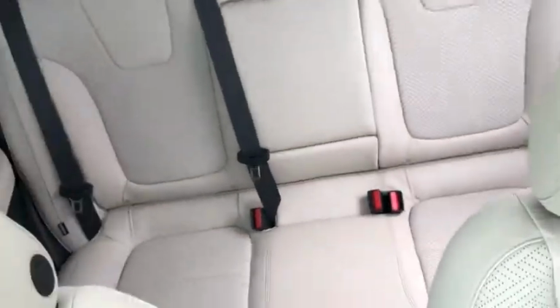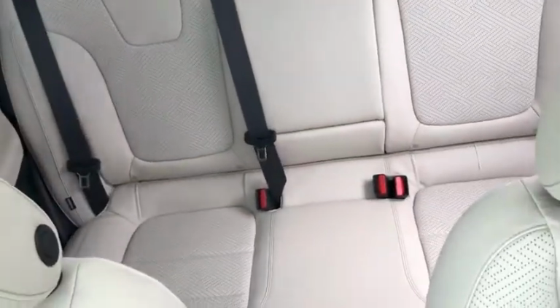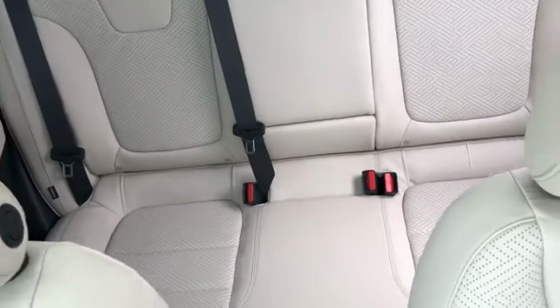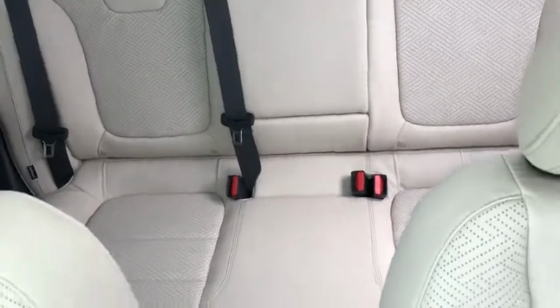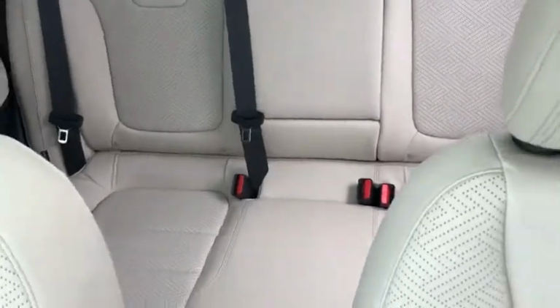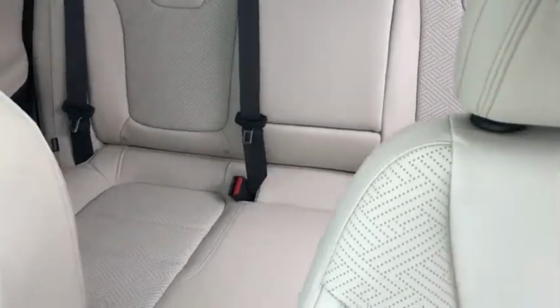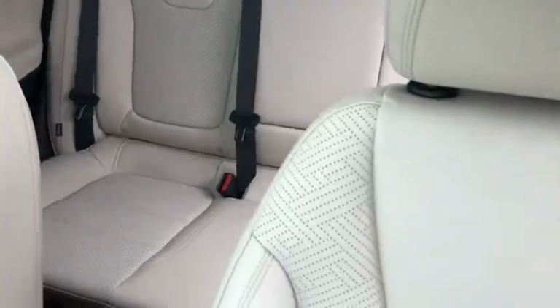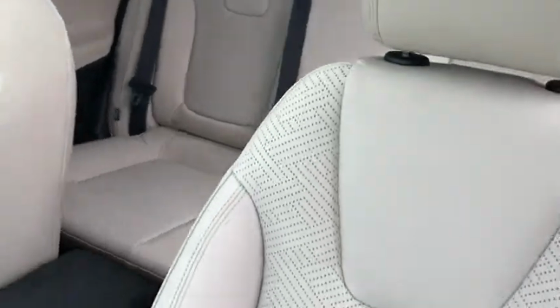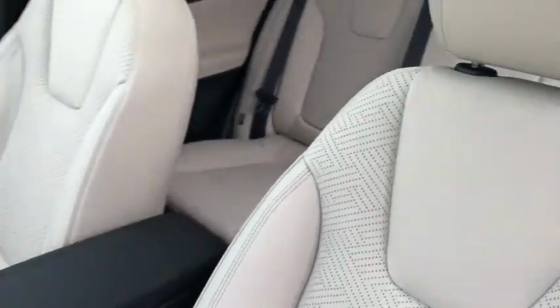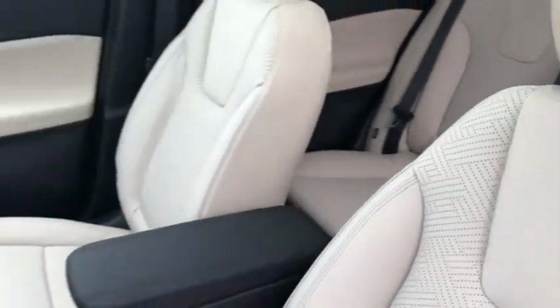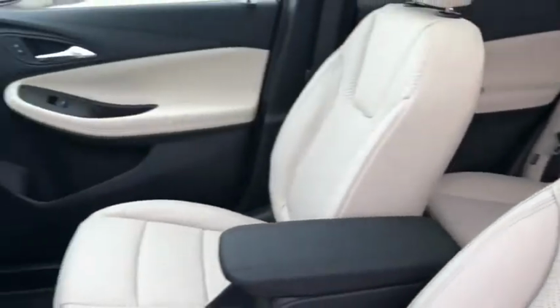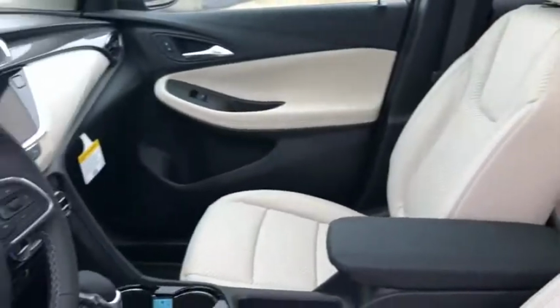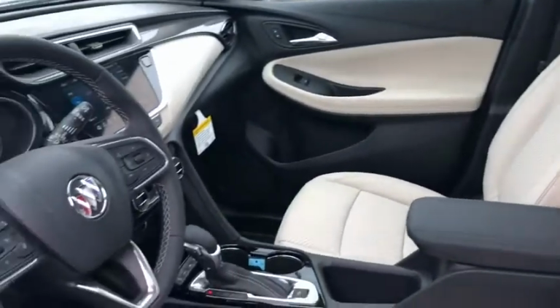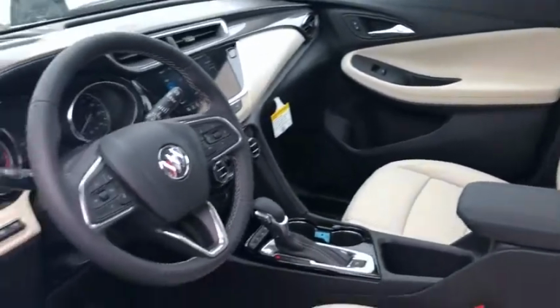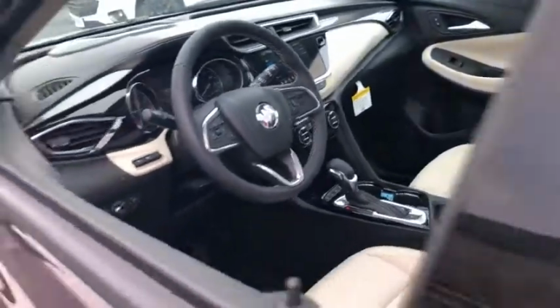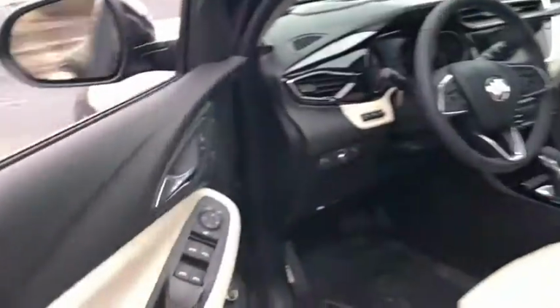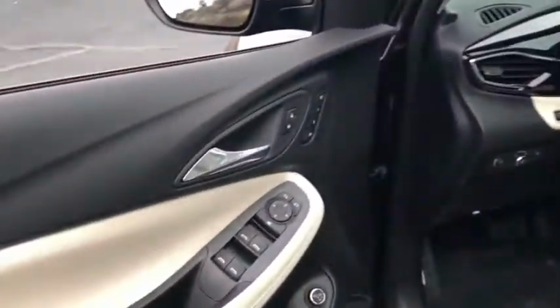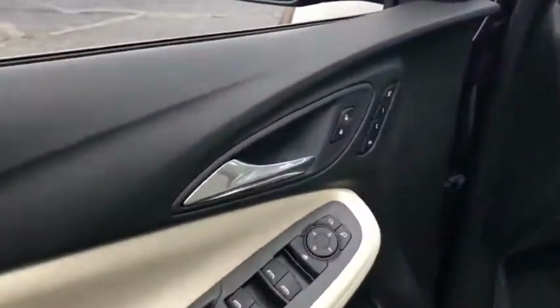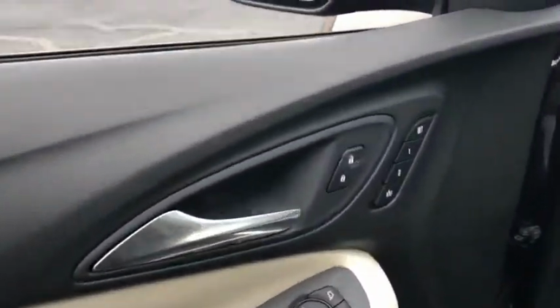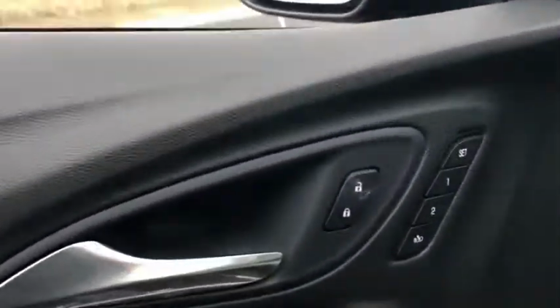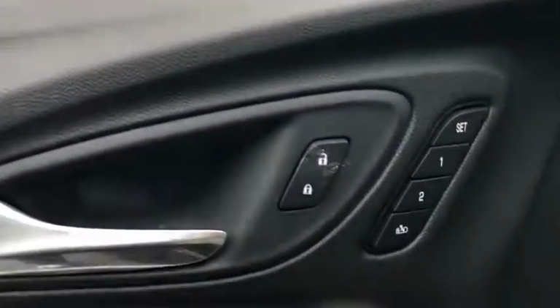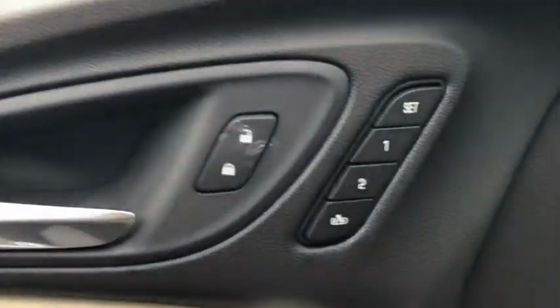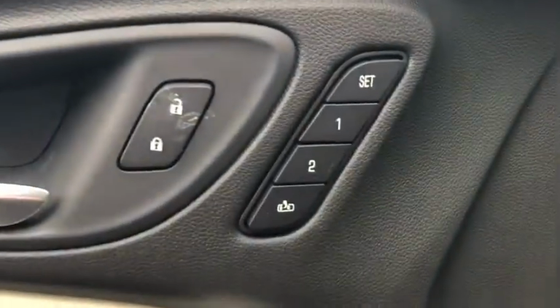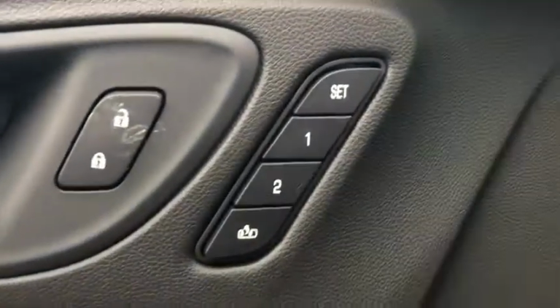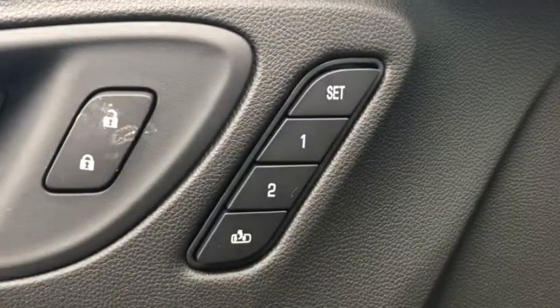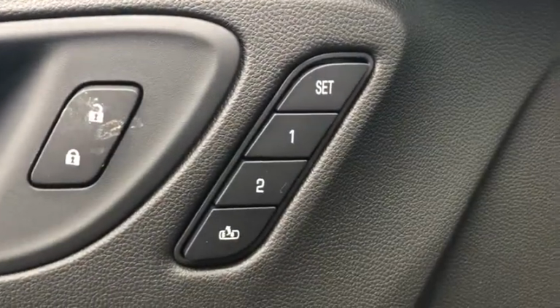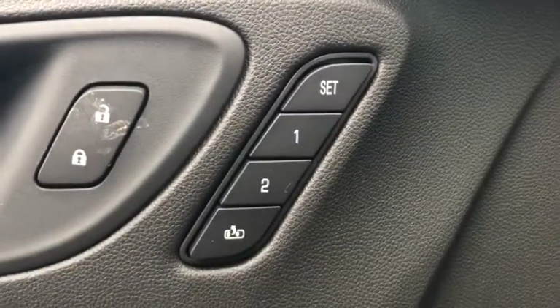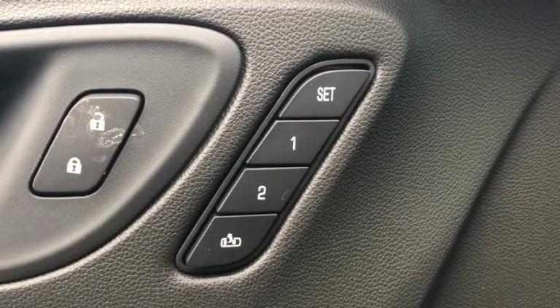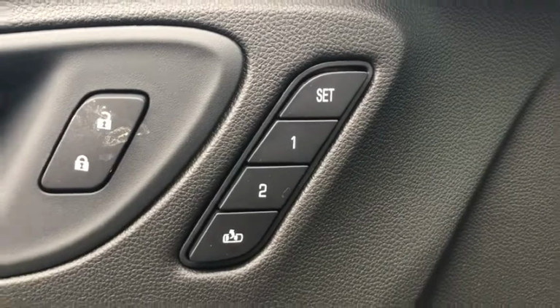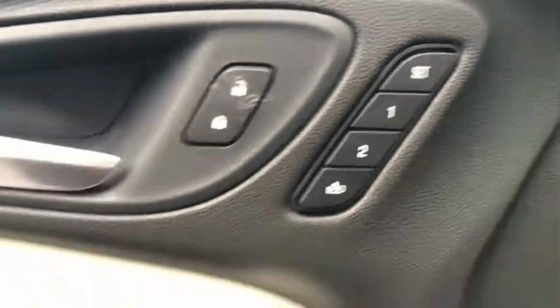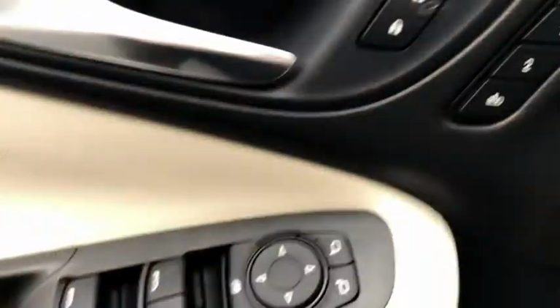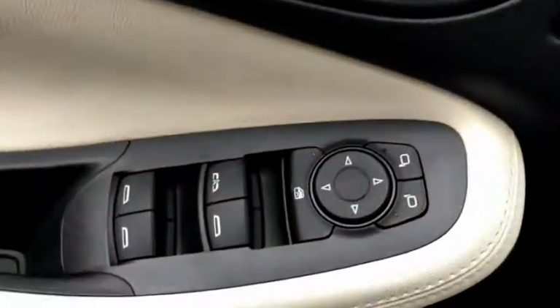Traction control, keyless entry, steering wheel audio controls, lane departure warning, power passenger seat, stability control, remote engine start, all-wheel drive, backup camera, anti-lock braking system, Bluetooth.